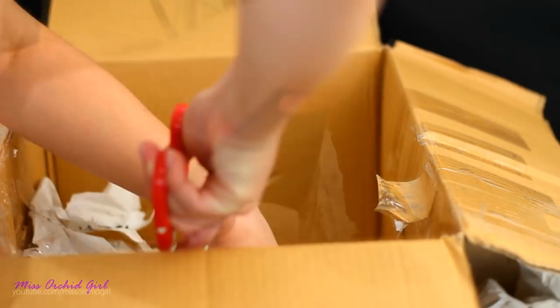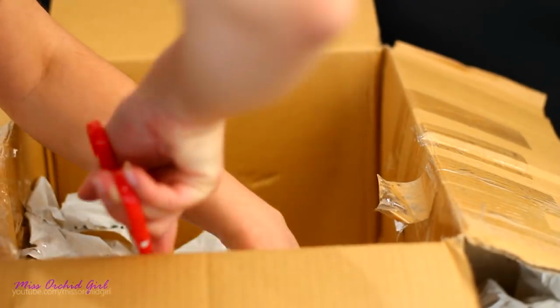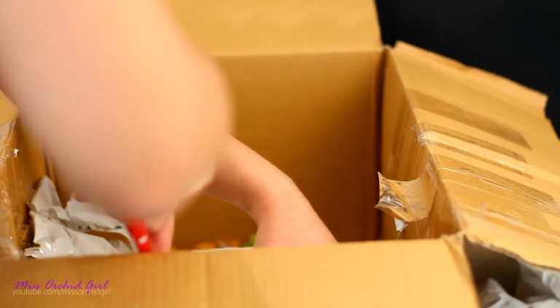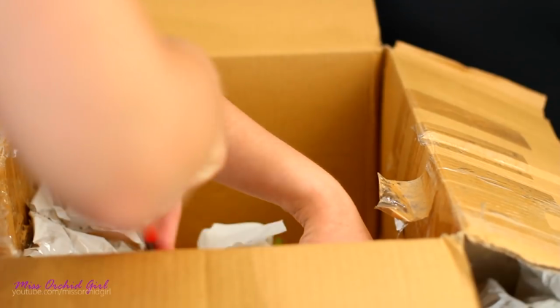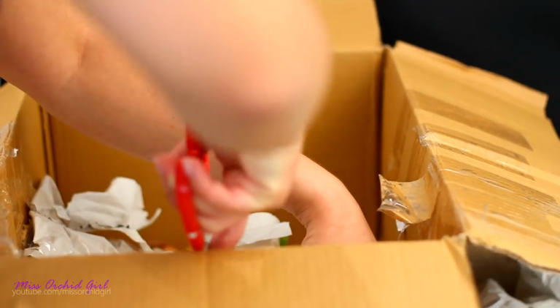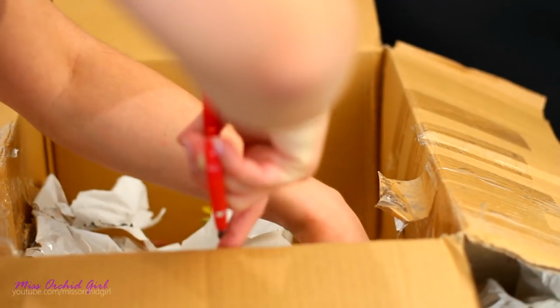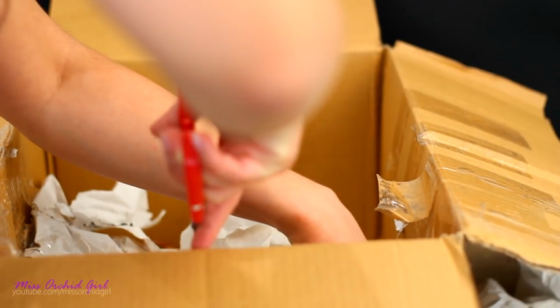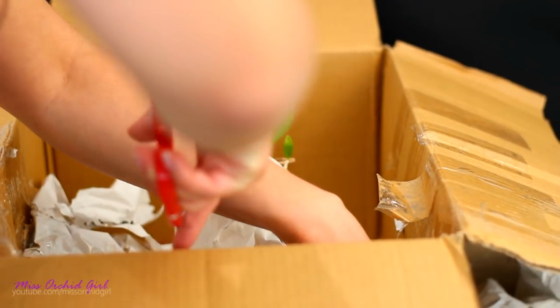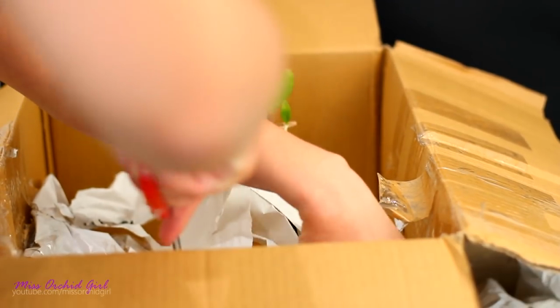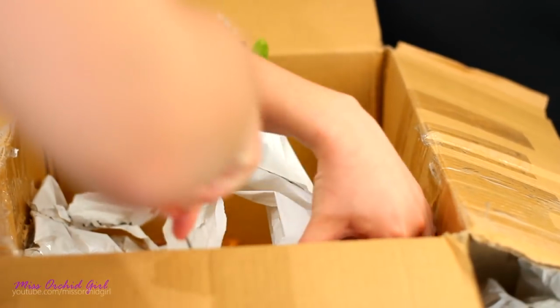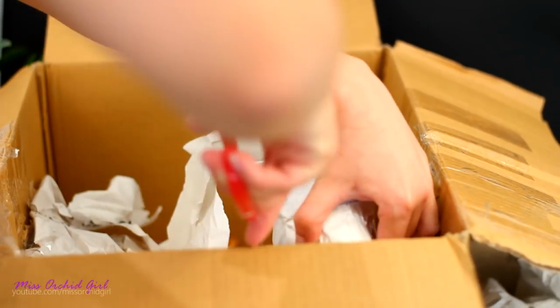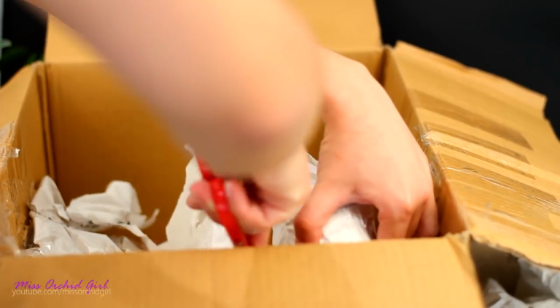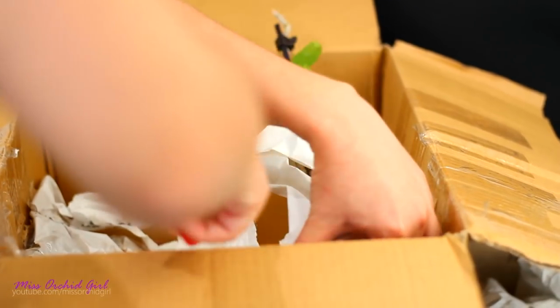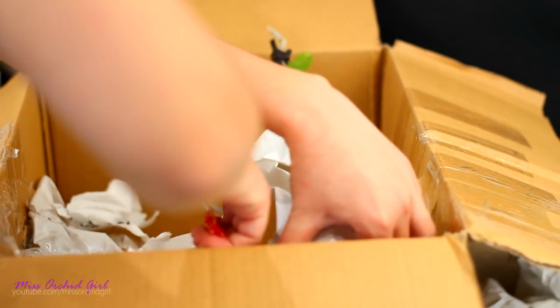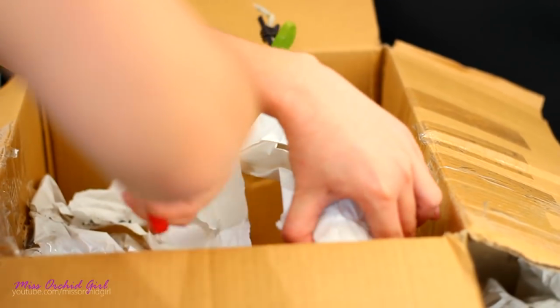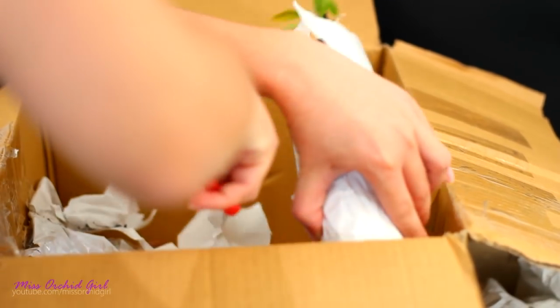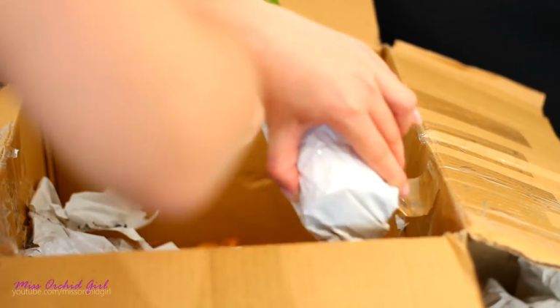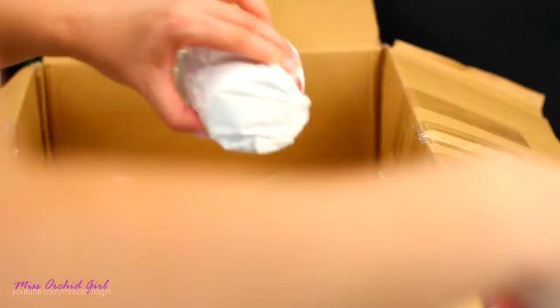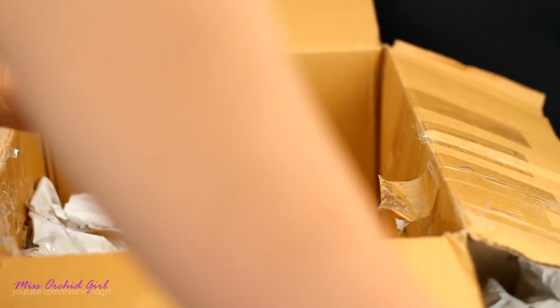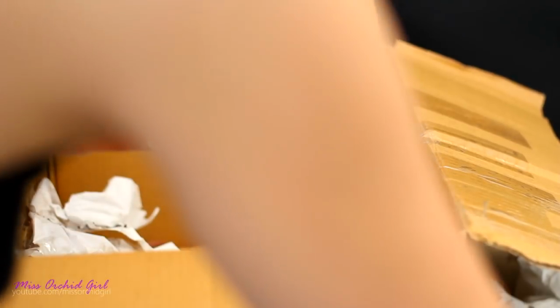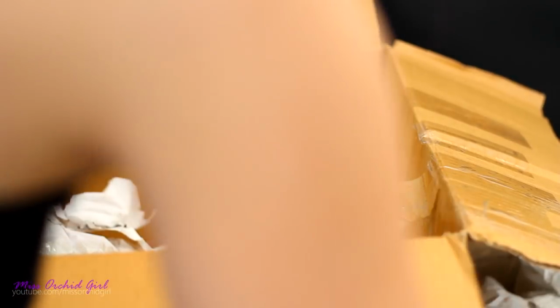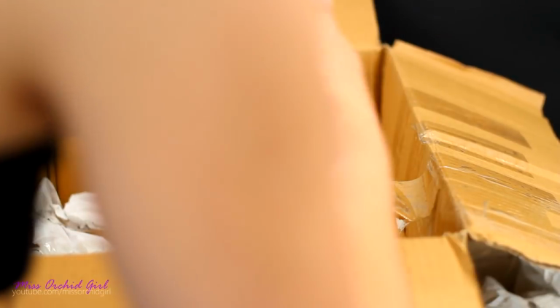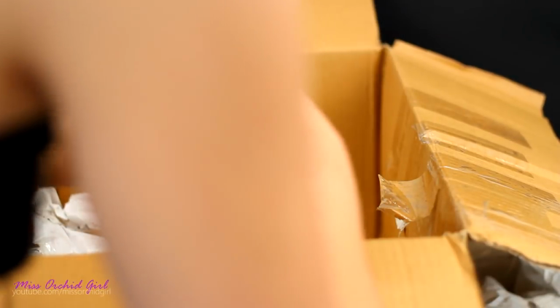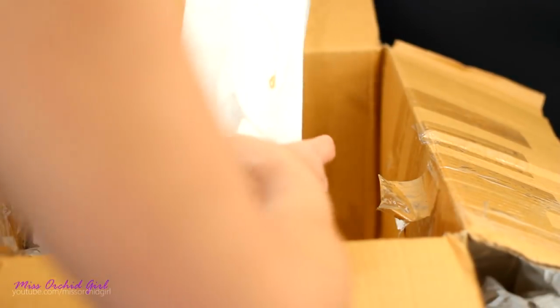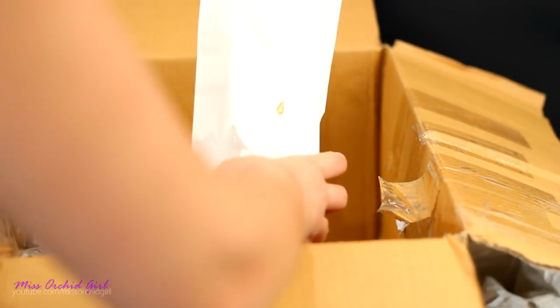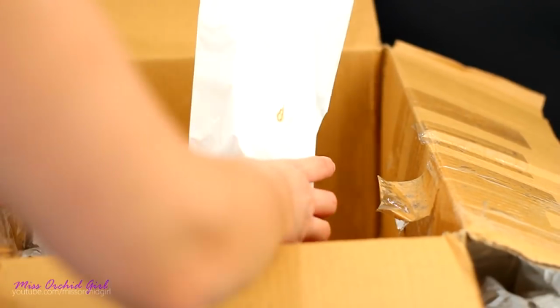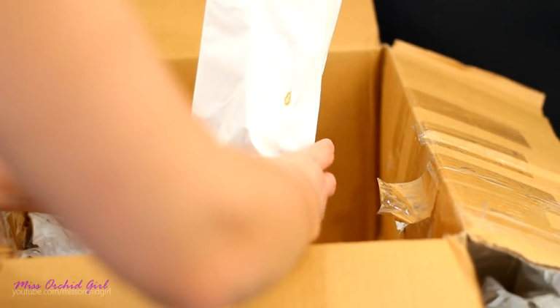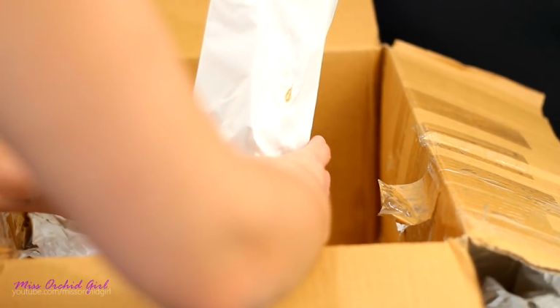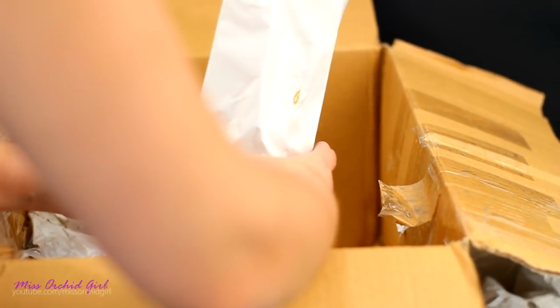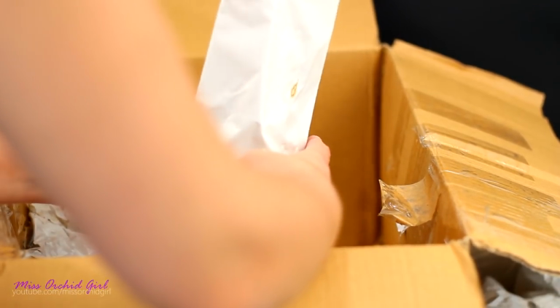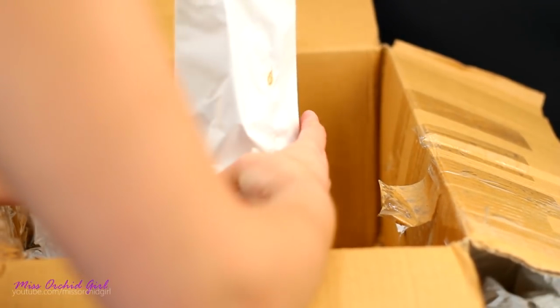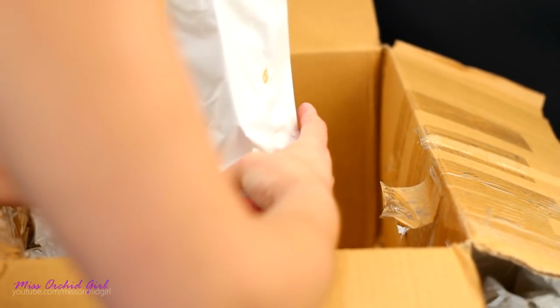I literally have no idea what this is — I don't know what I ordered here, I don't remember. Oh — I remember now. It has buds! Oh, so cute.